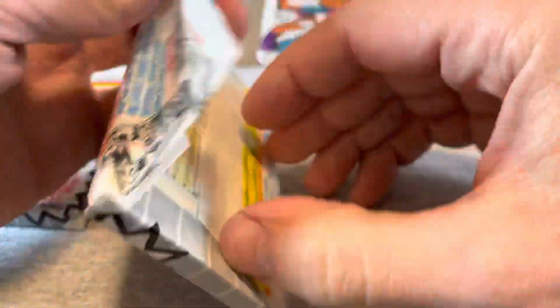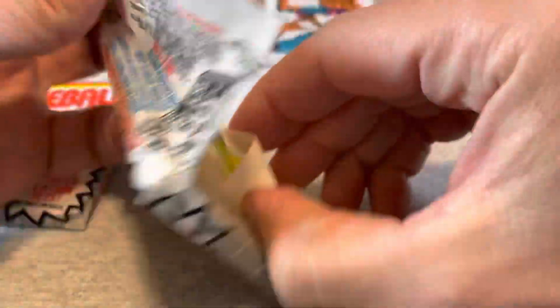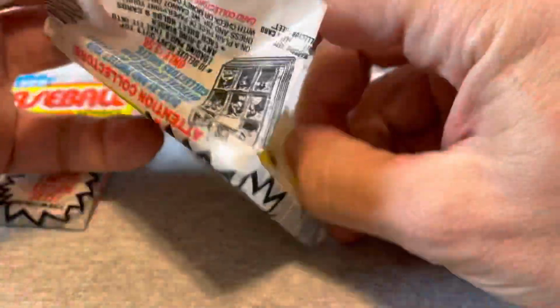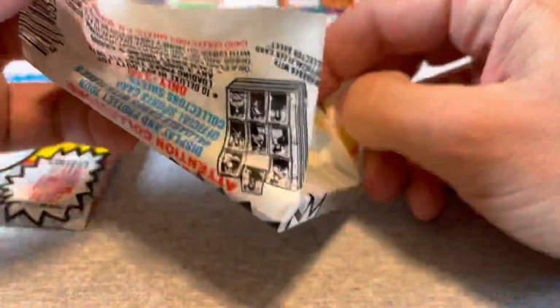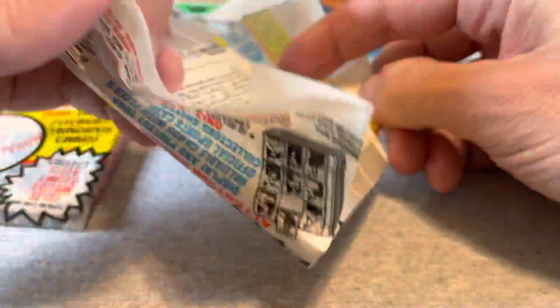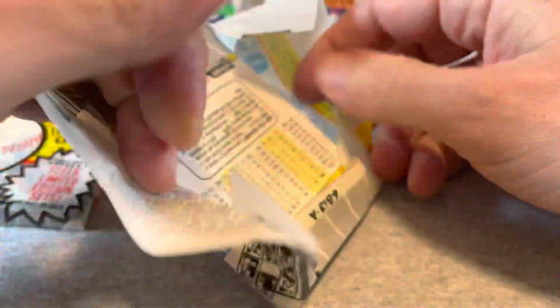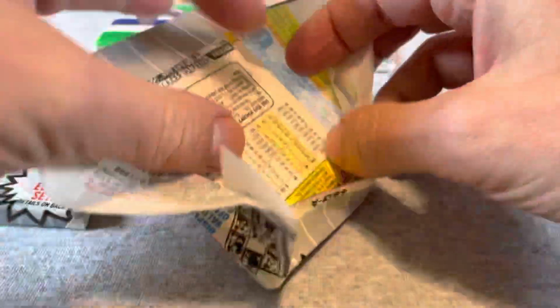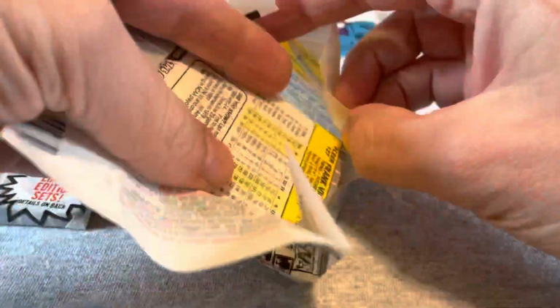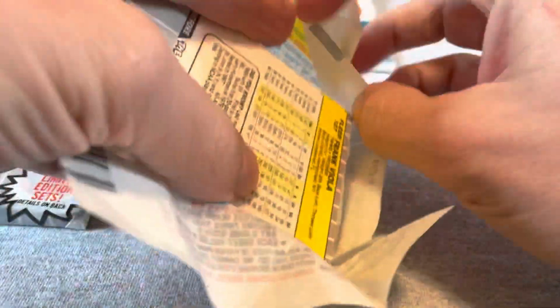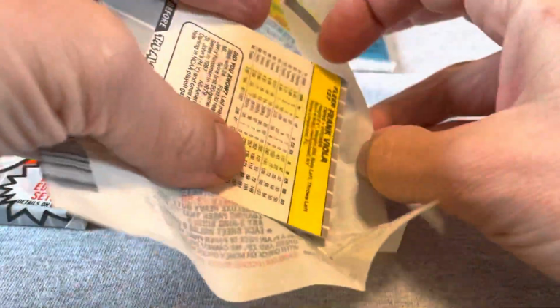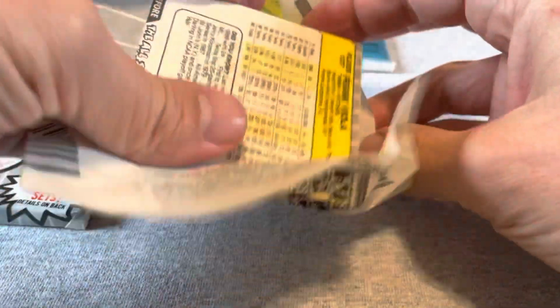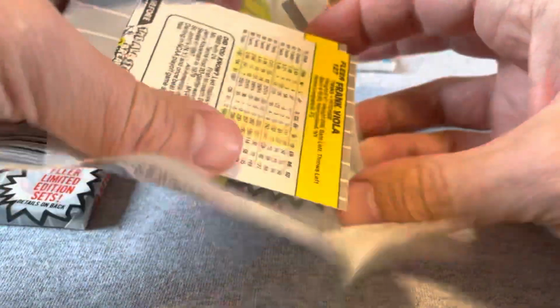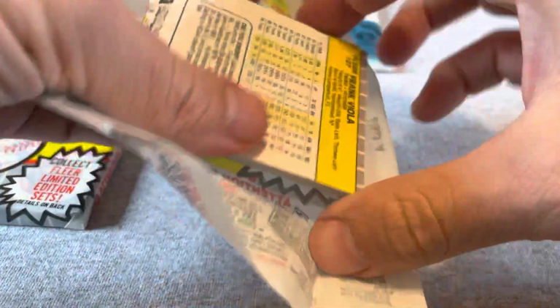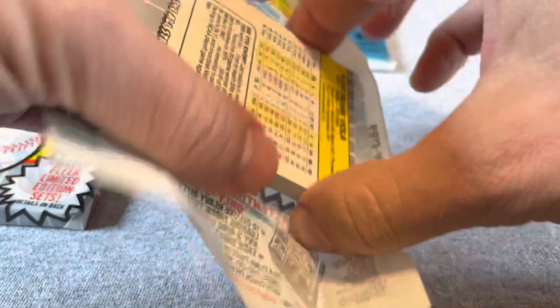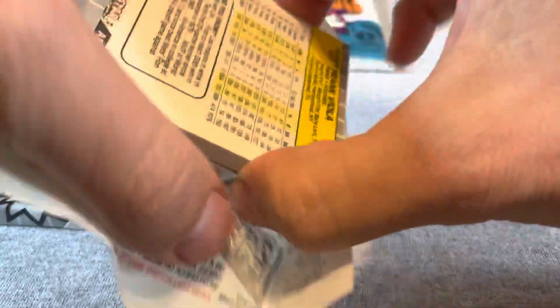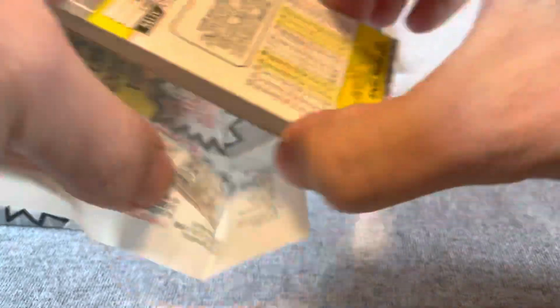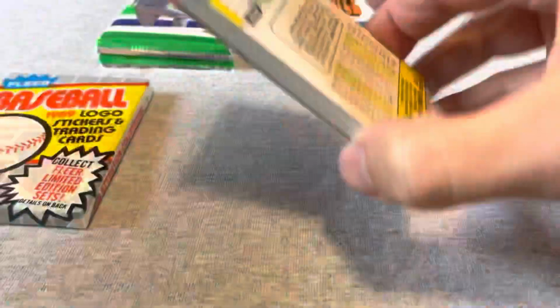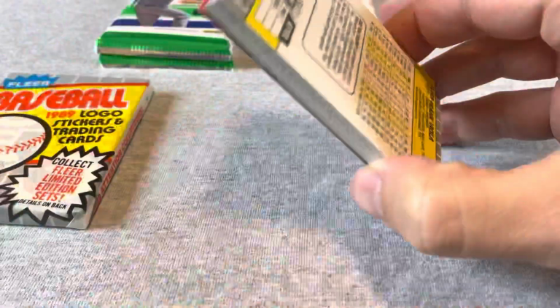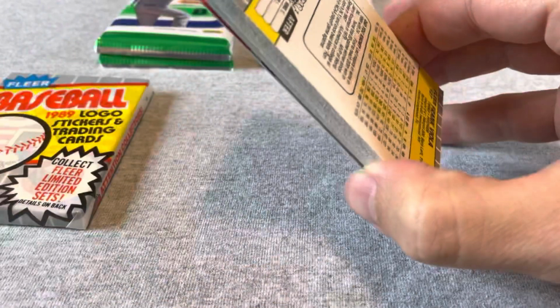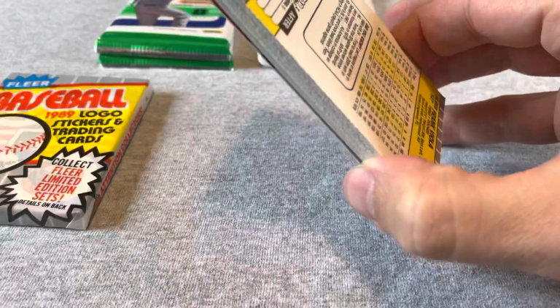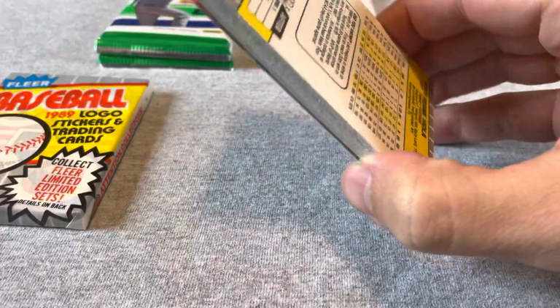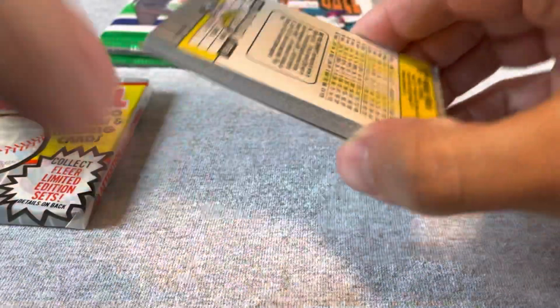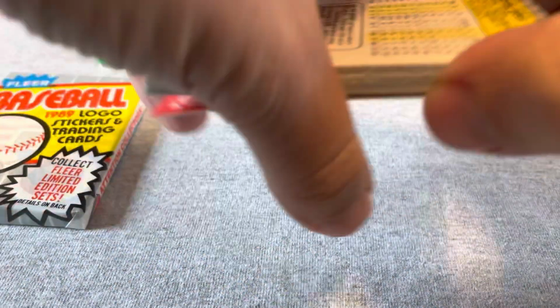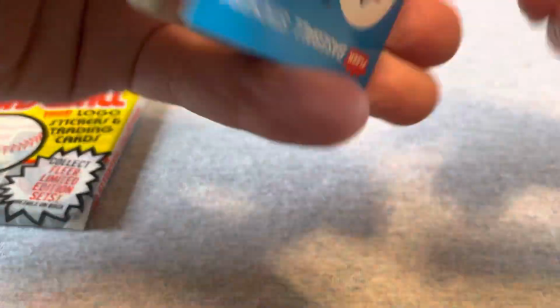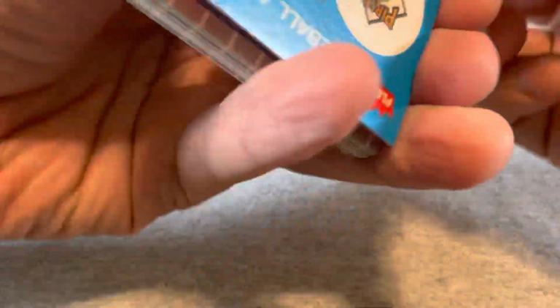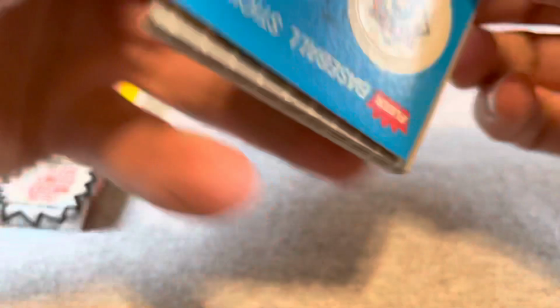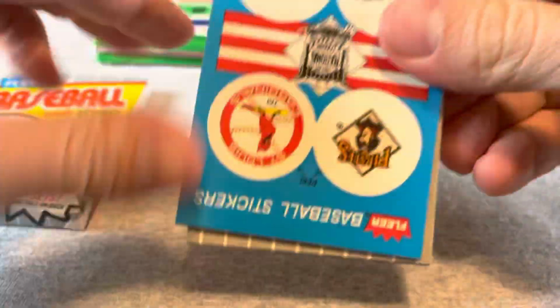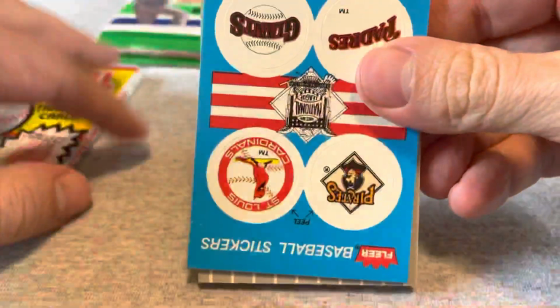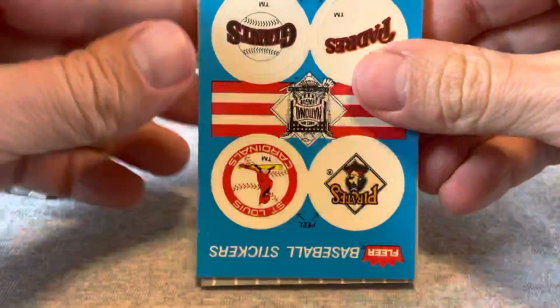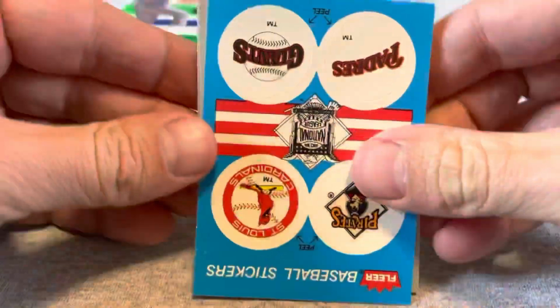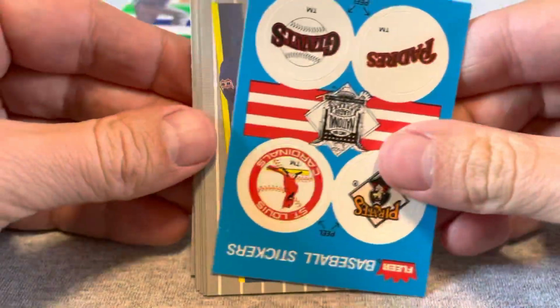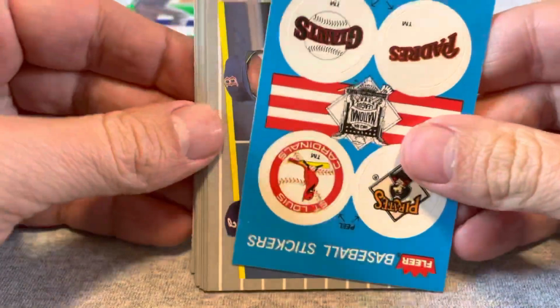These packs were right next to the pack that had — another Griffey. These packs were right next to the other Griffey pack, but you never know.